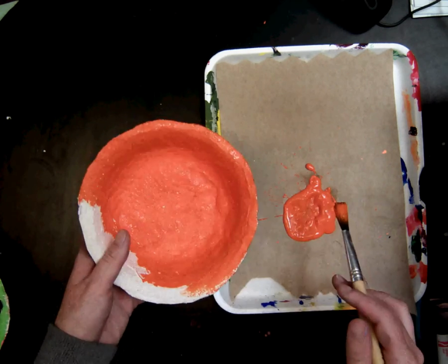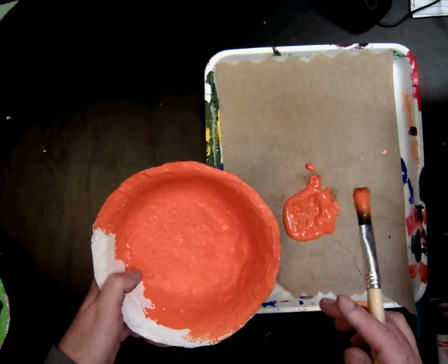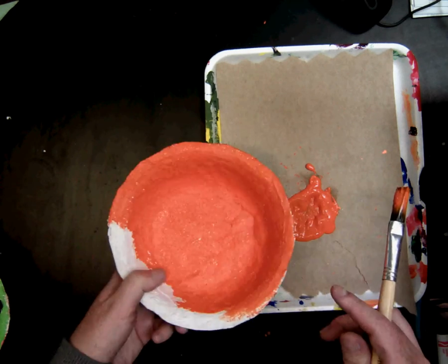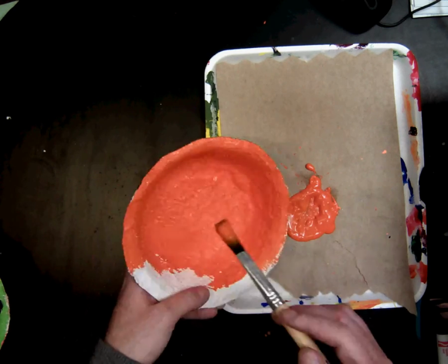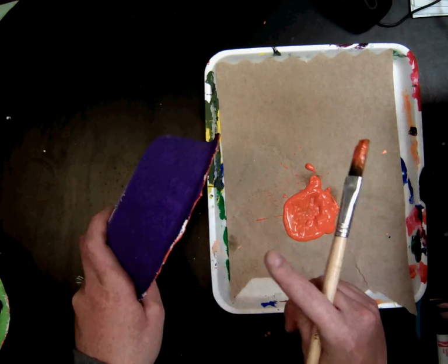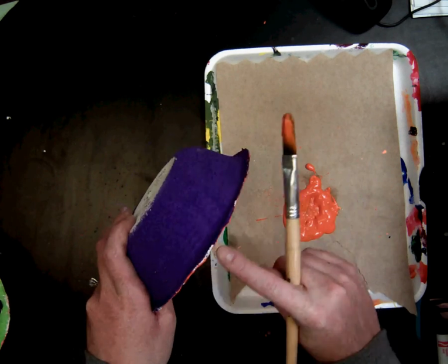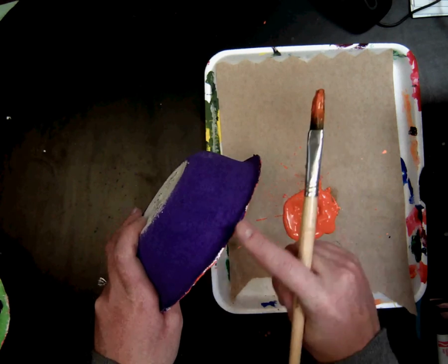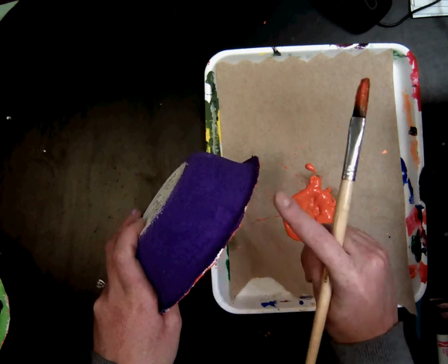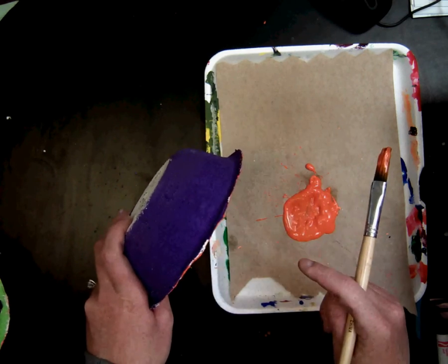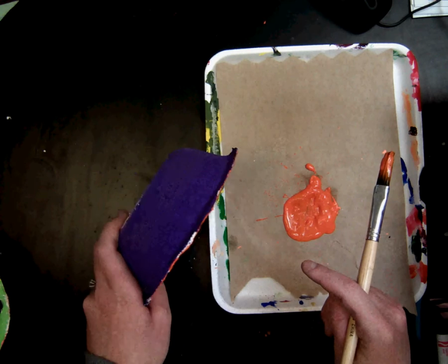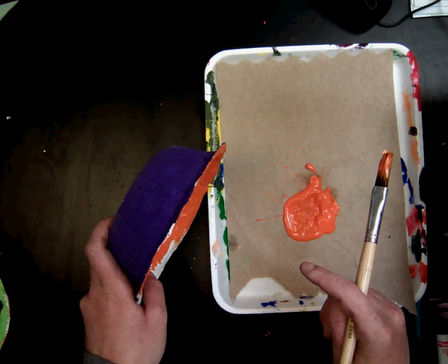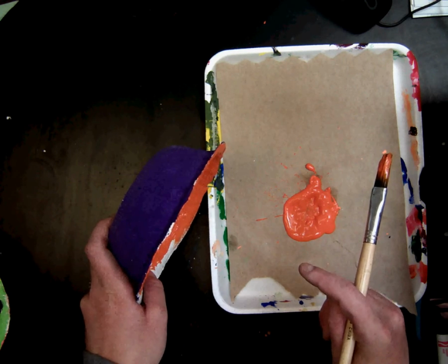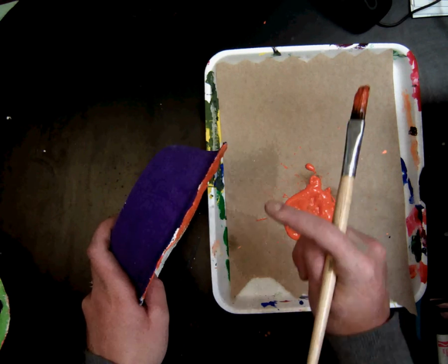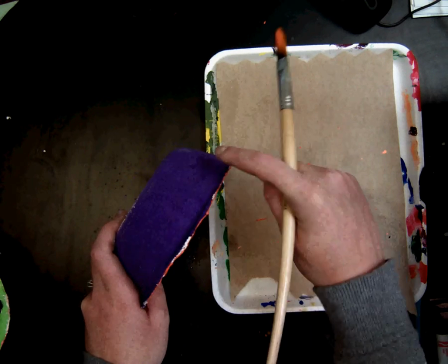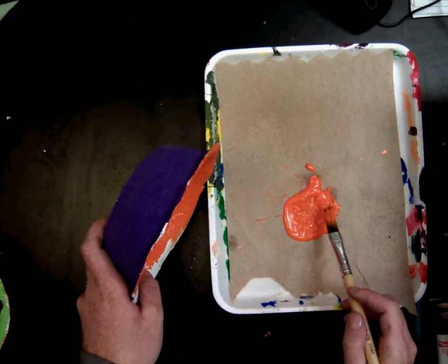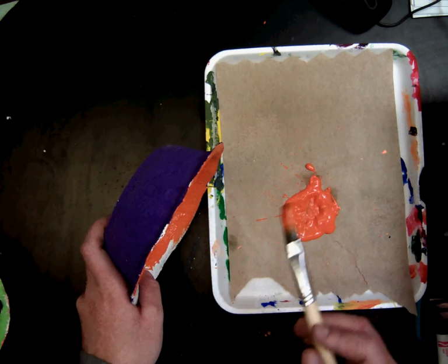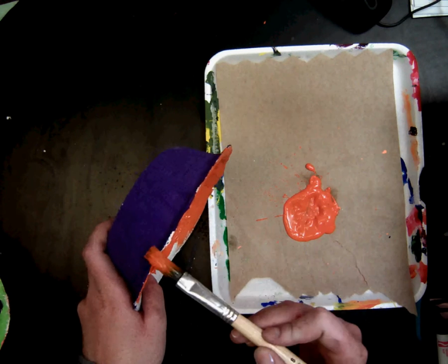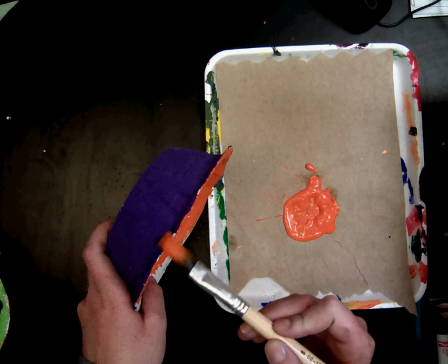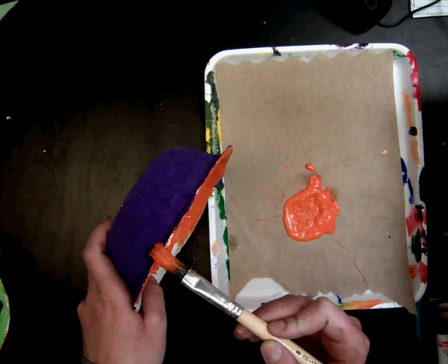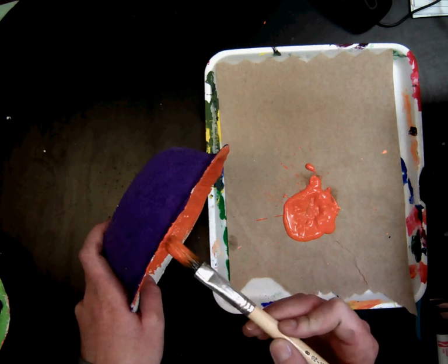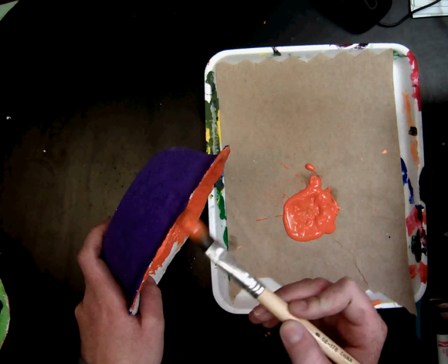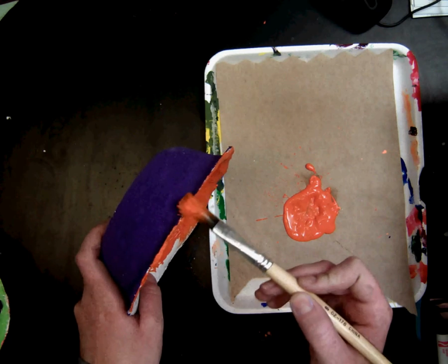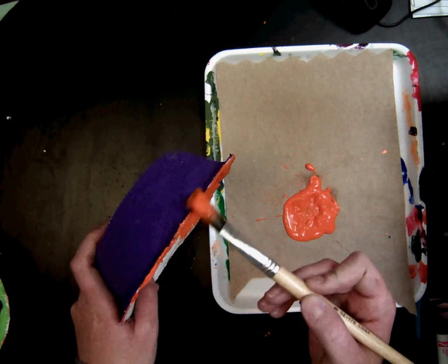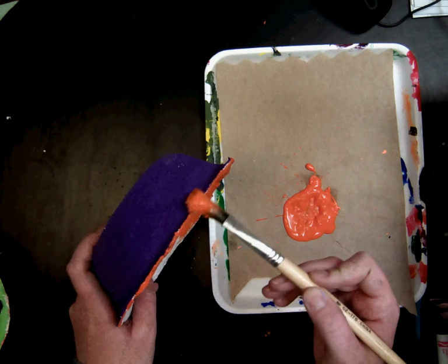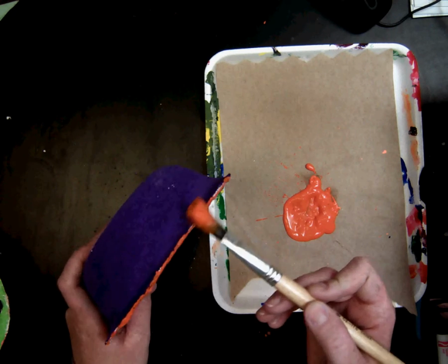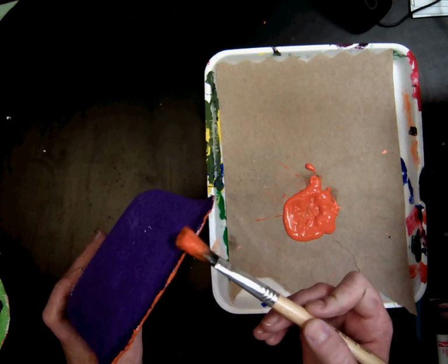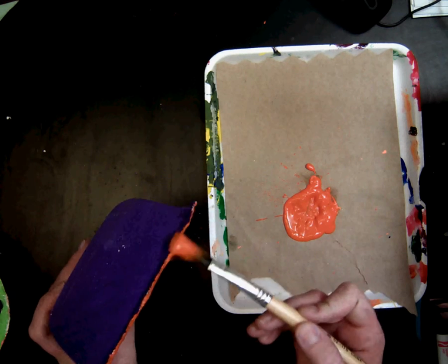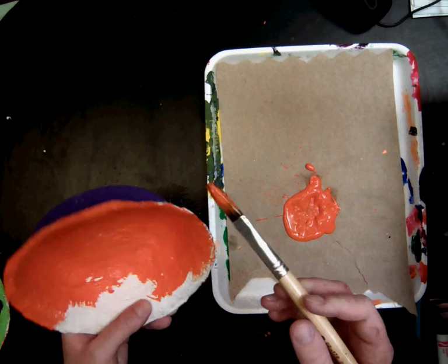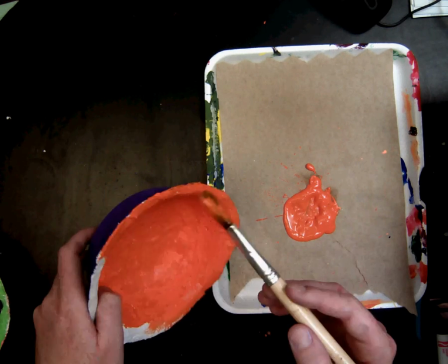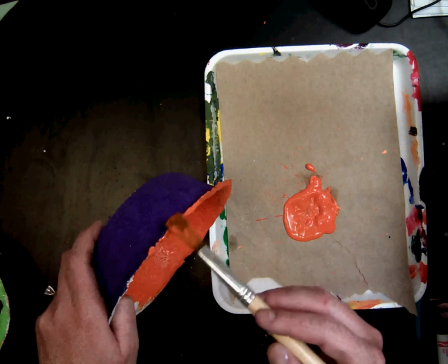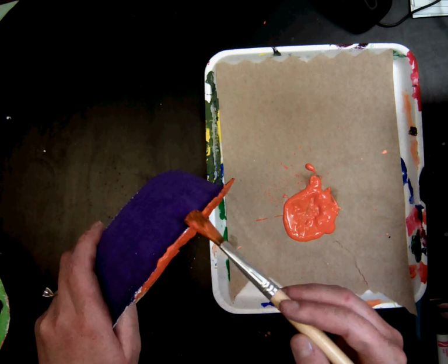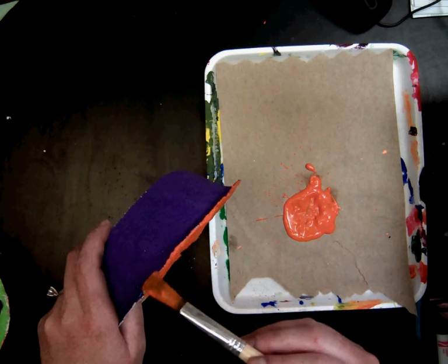Now when you get to the end, when you've colored it all, you want to make sure you figure out what color you want to do that little edge. It can be either purple or orange, and you just want to carefully brush the side. You don't want that little part to go on white.